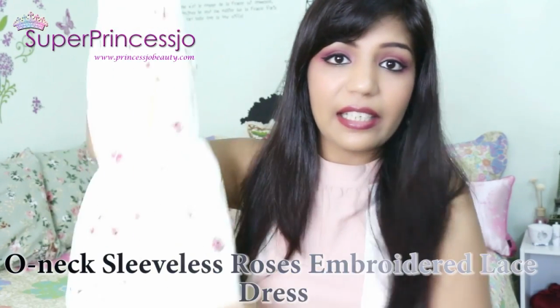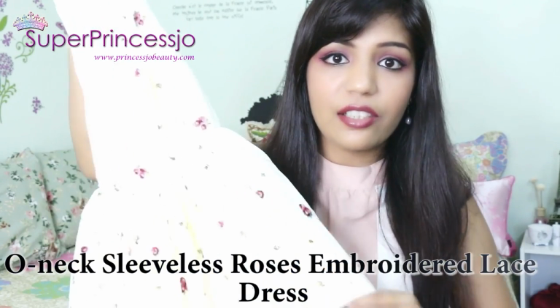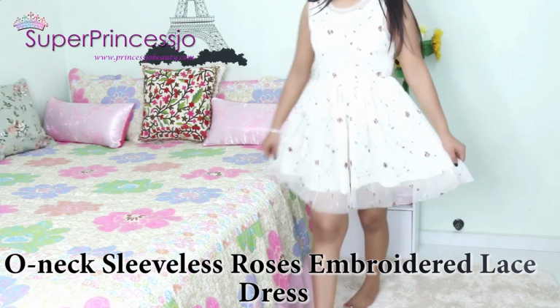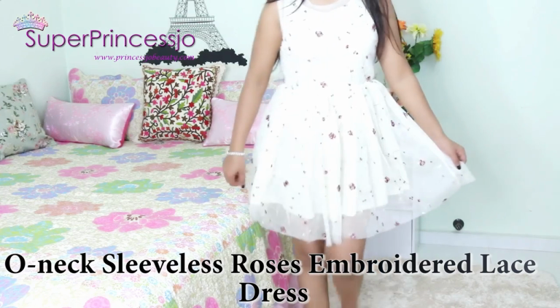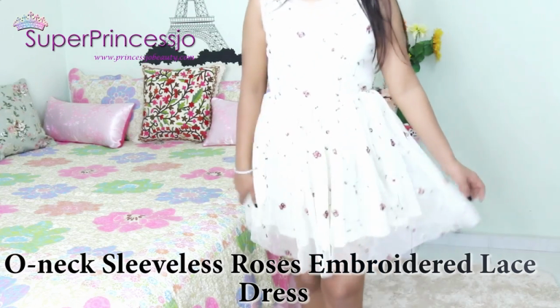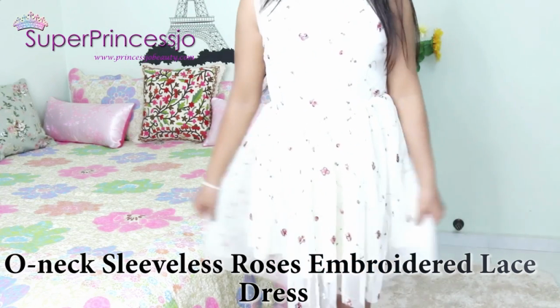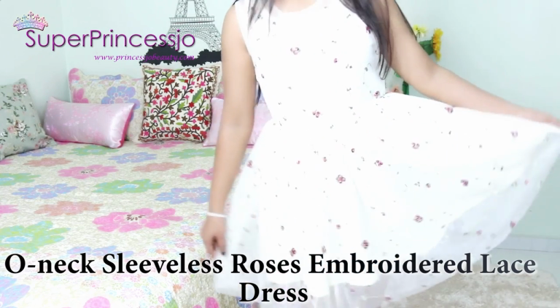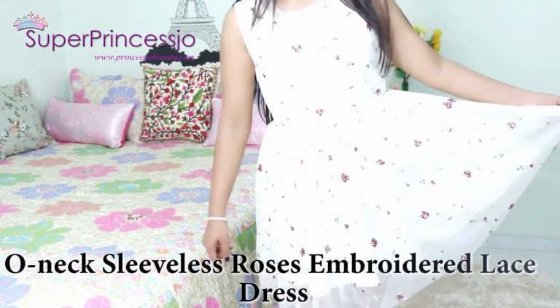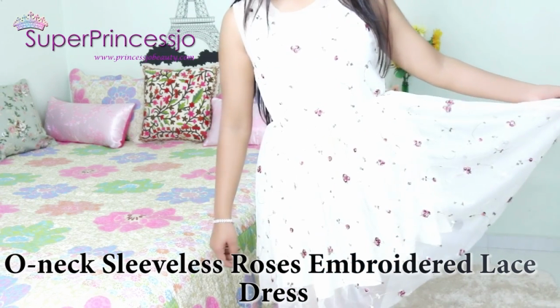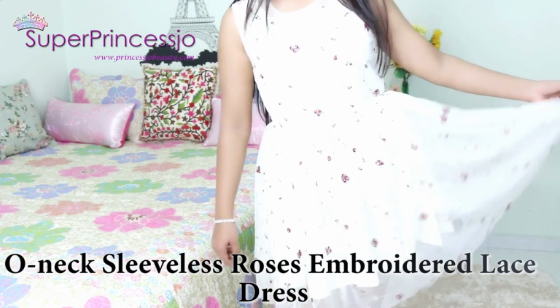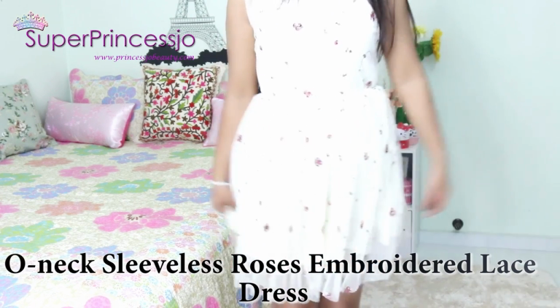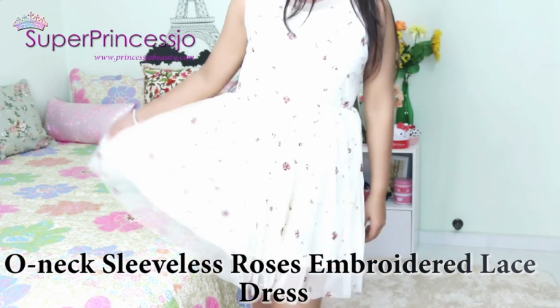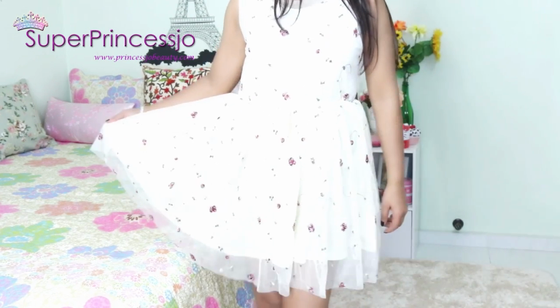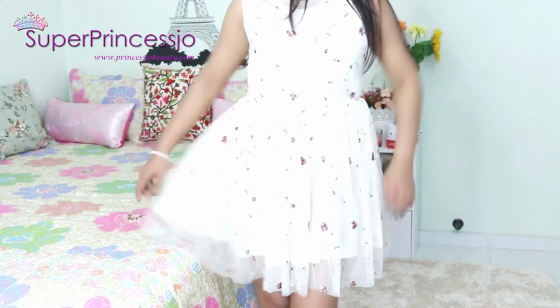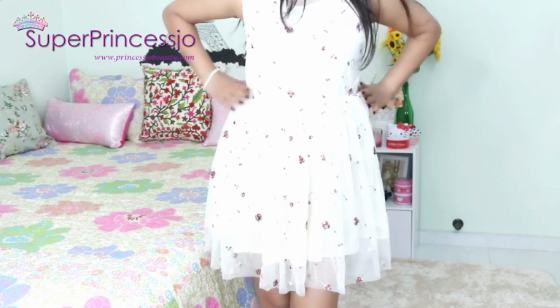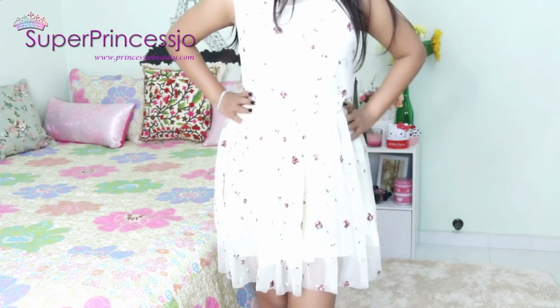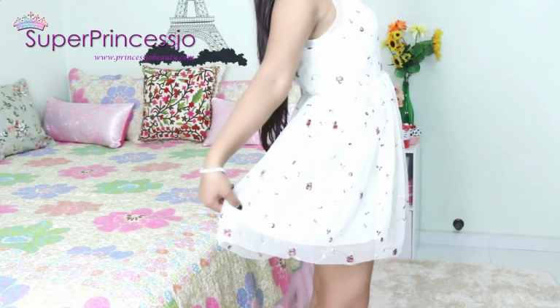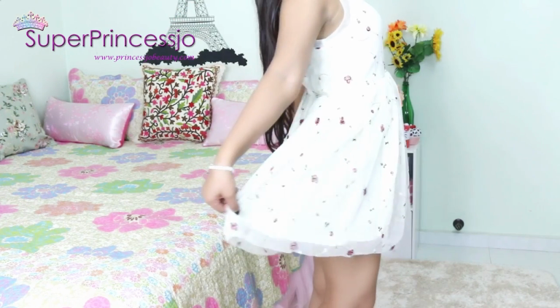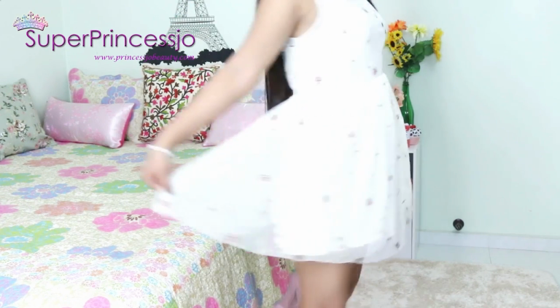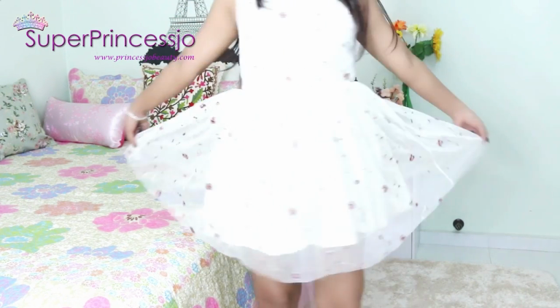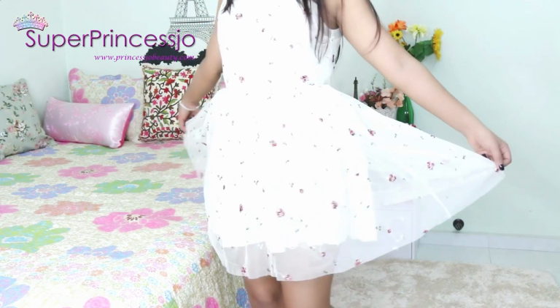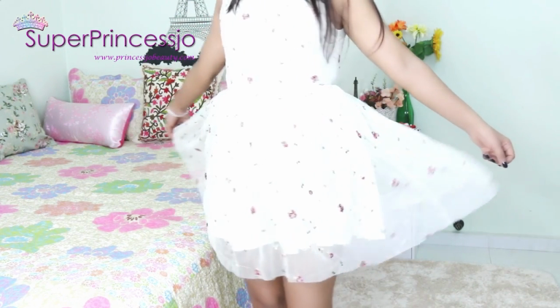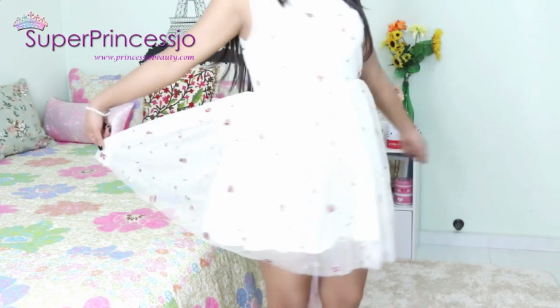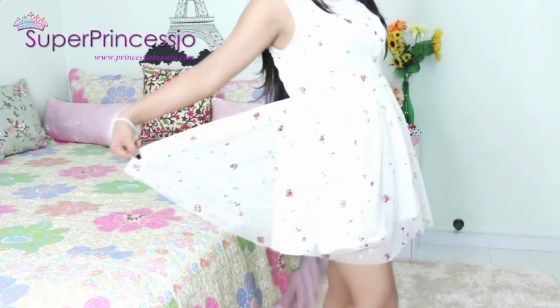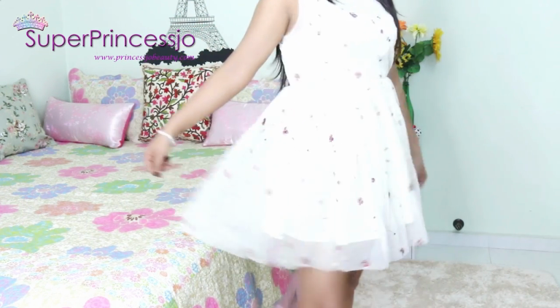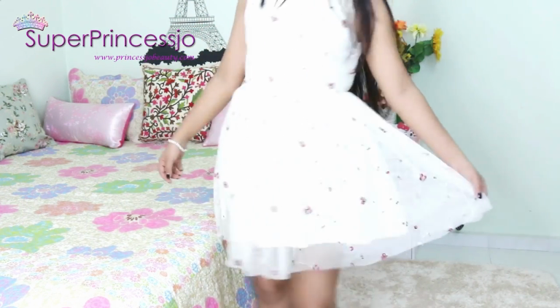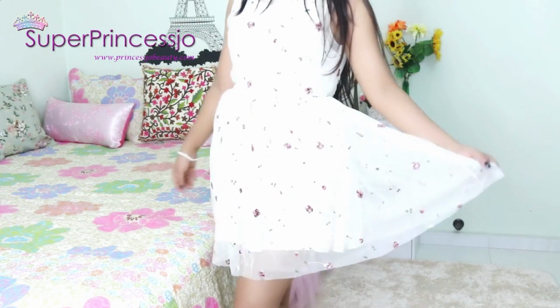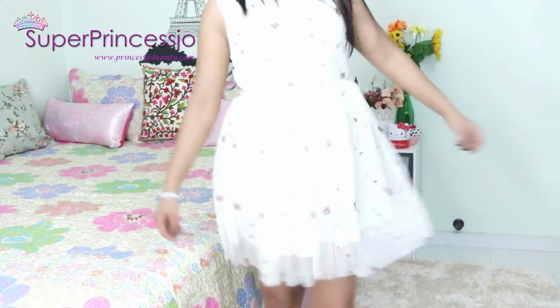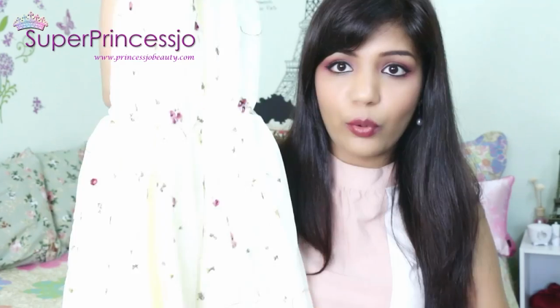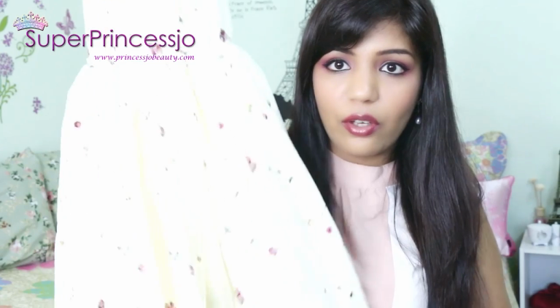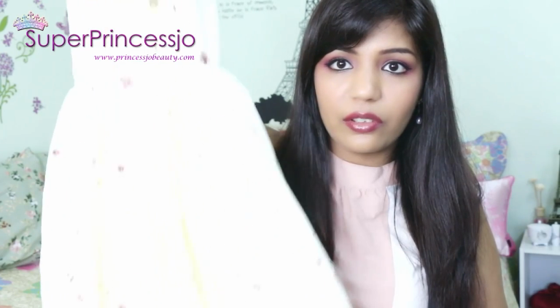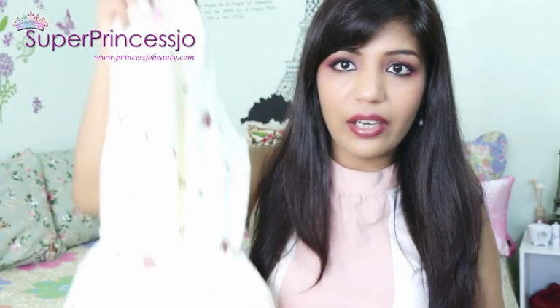This one is a netted chiffon light yellow dress and it is high waisted with elastic. It is also embroidered — actually it's embroidered a lot, with very nice embroidery all over the dress. It looks very pretty.